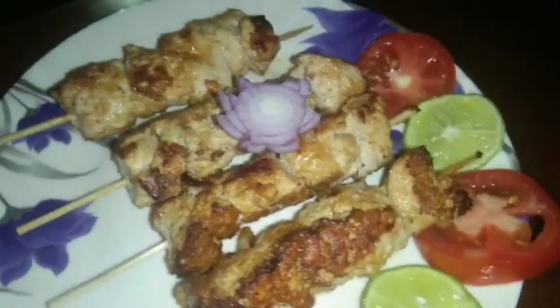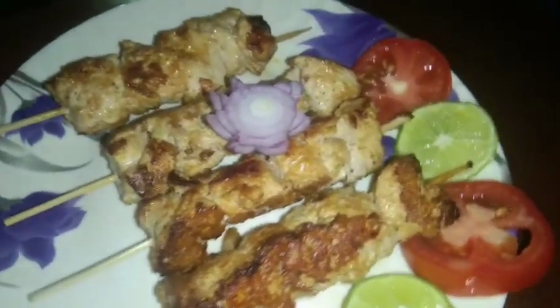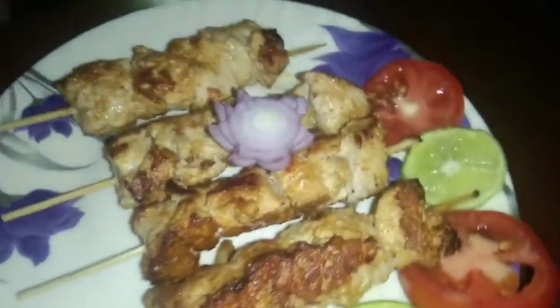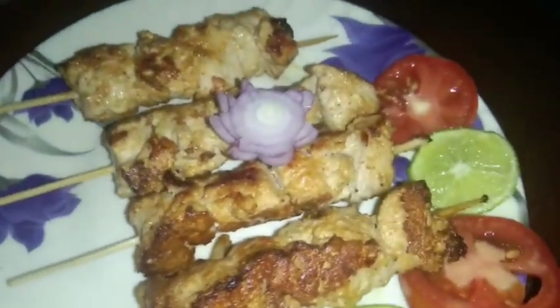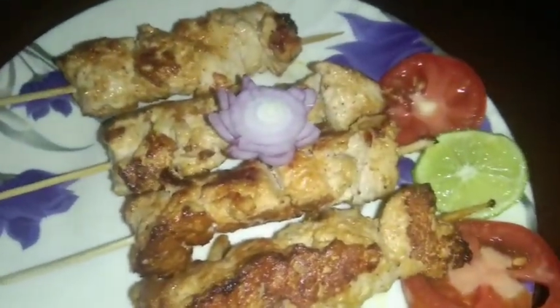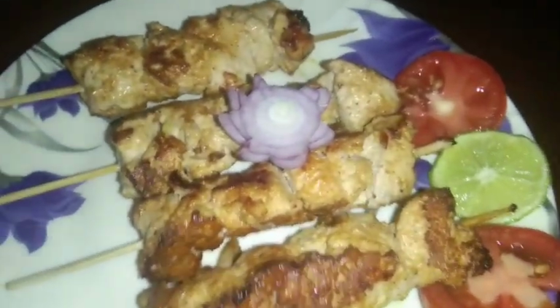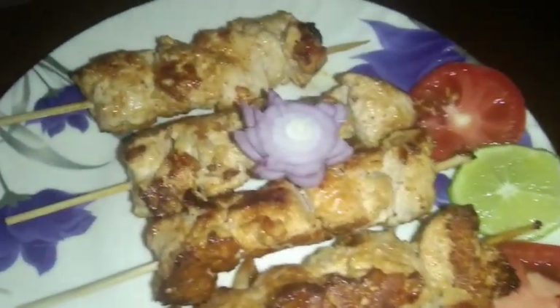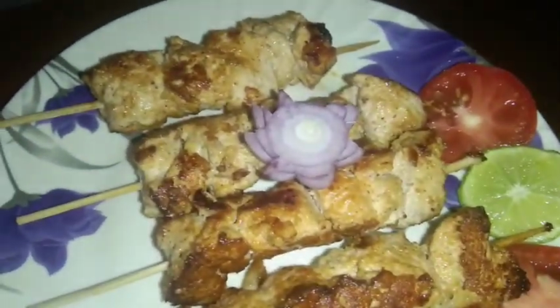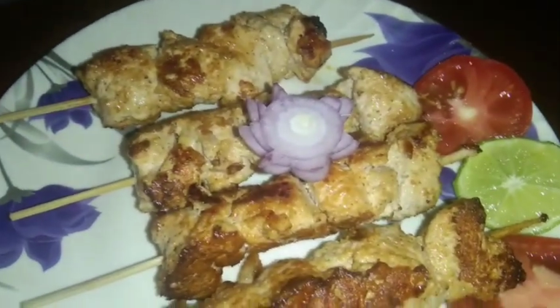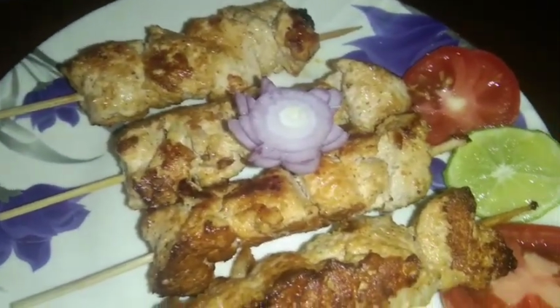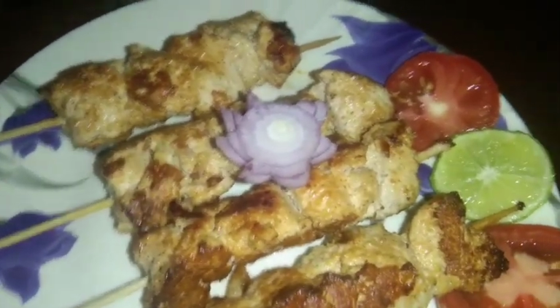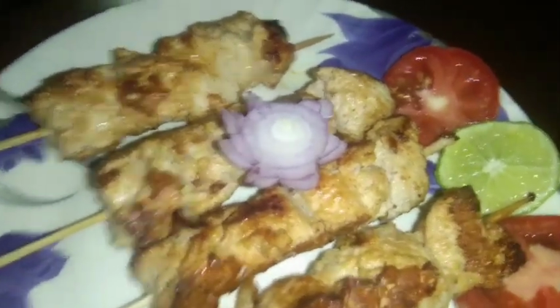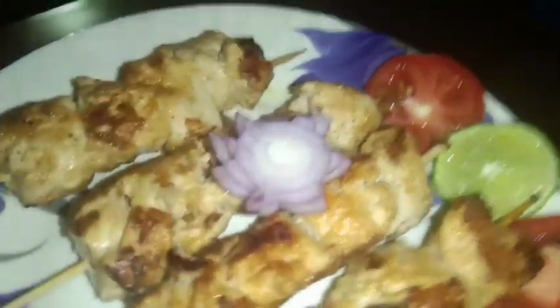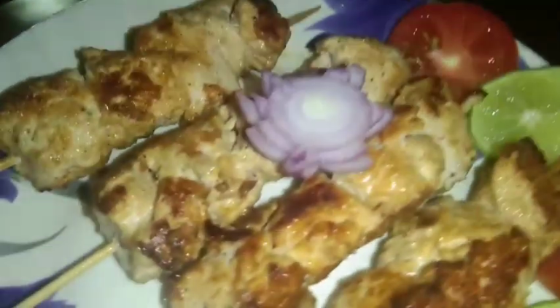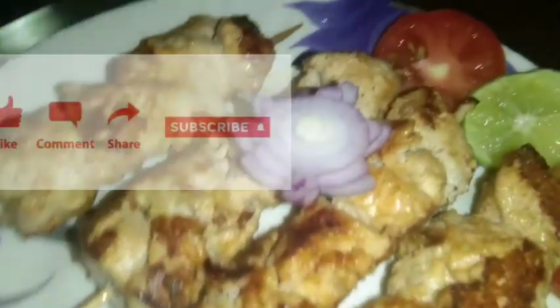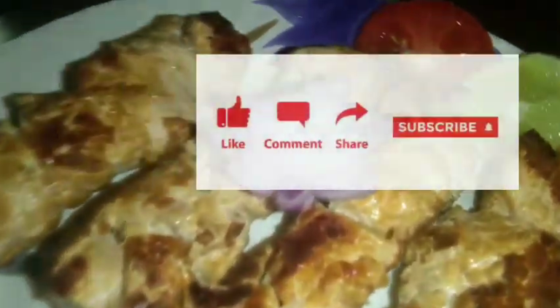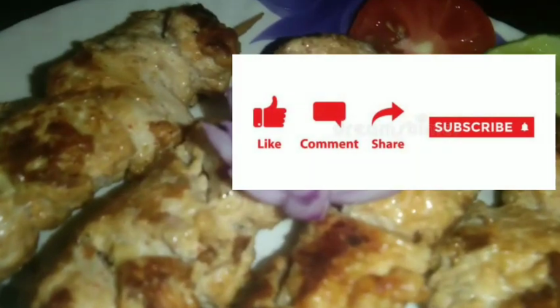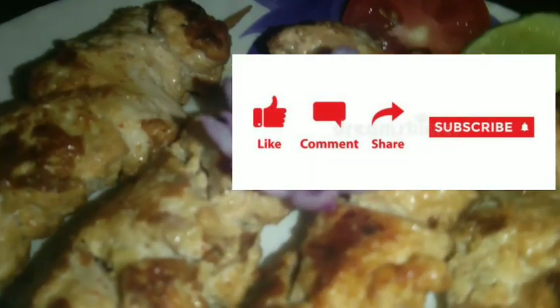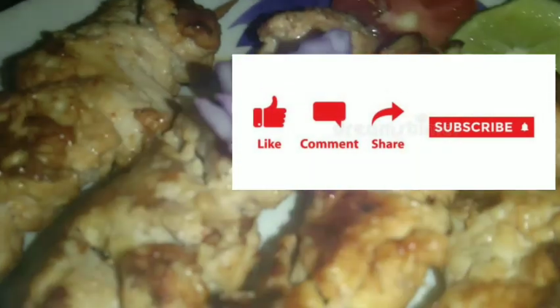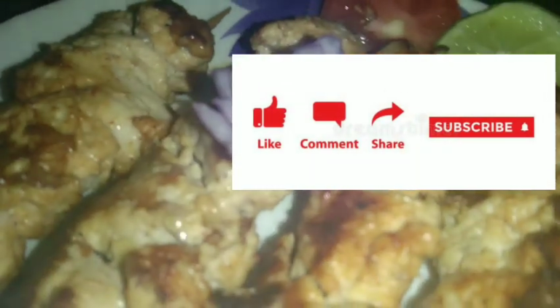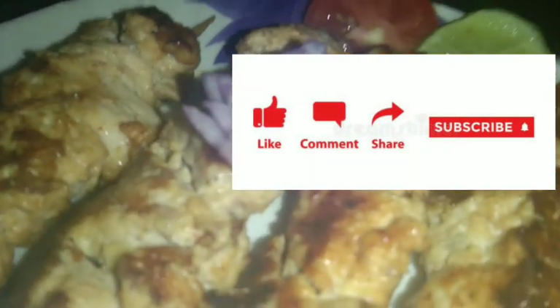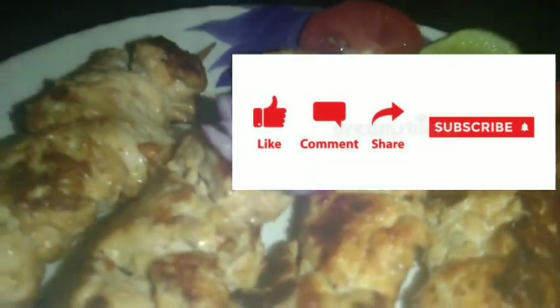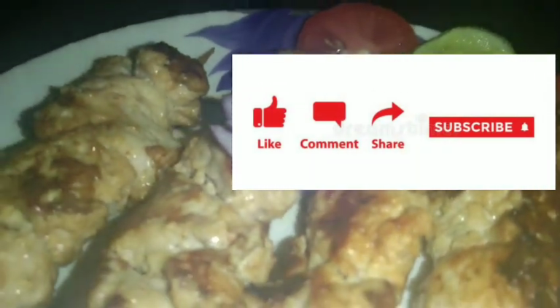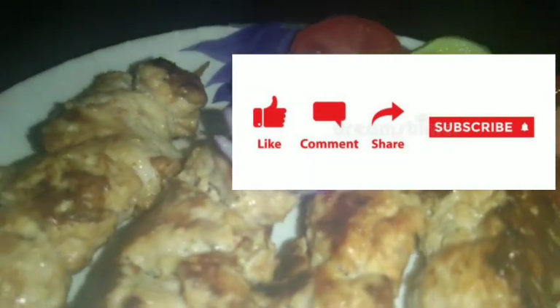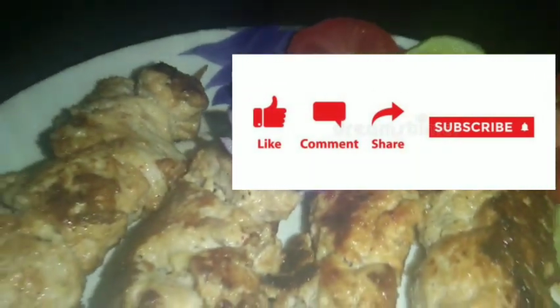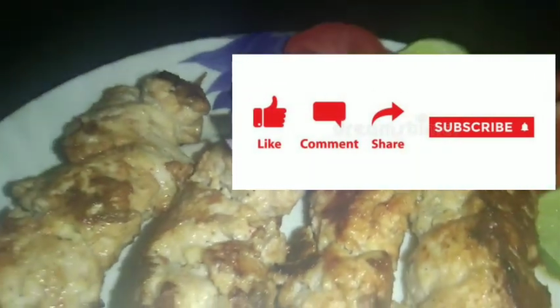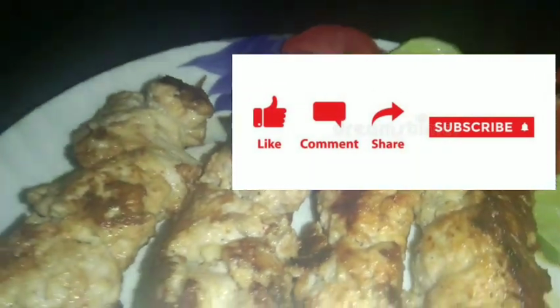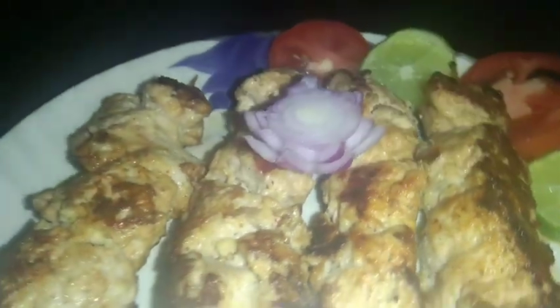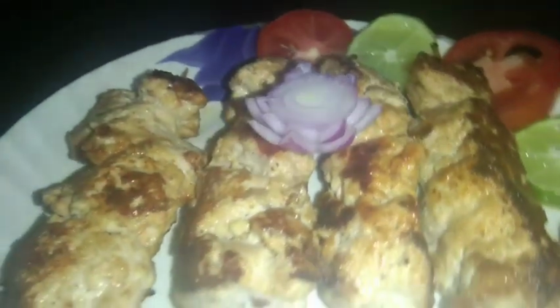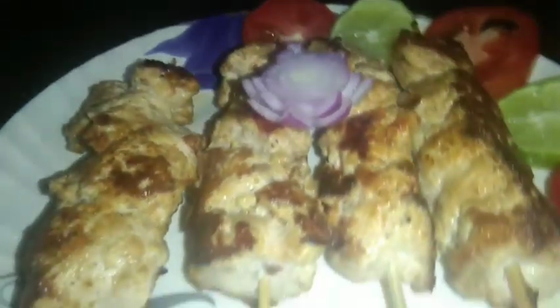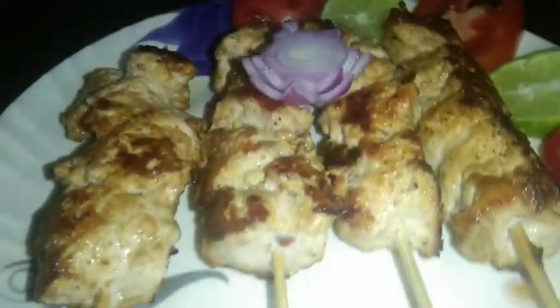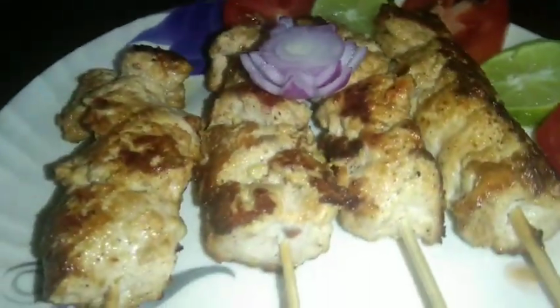Please like, comment, share and subscribe to our channel. If you want to click on the bell icon, please click on the notification bell.